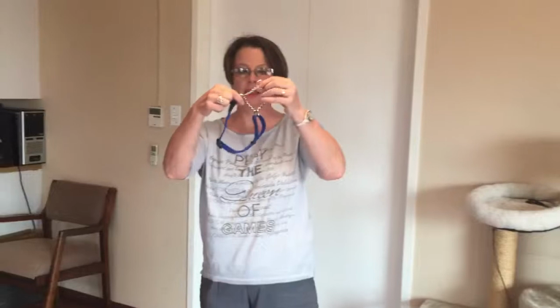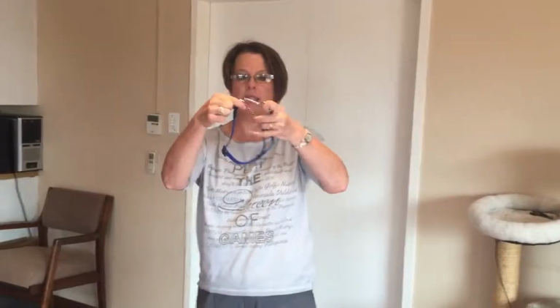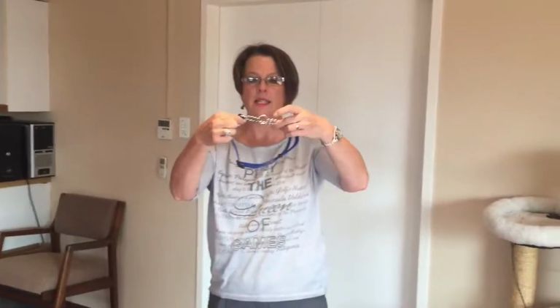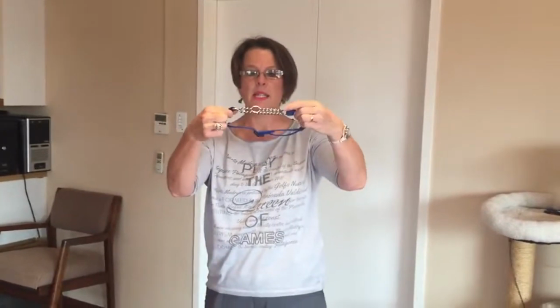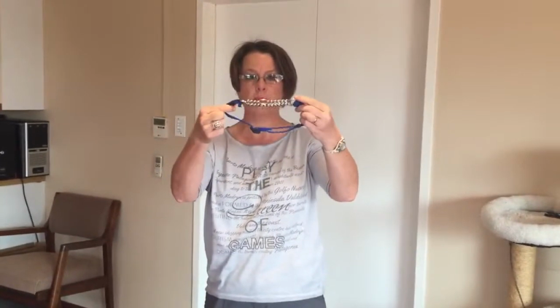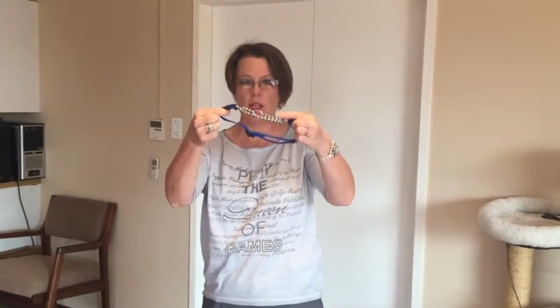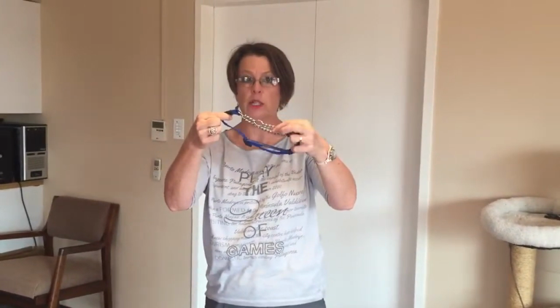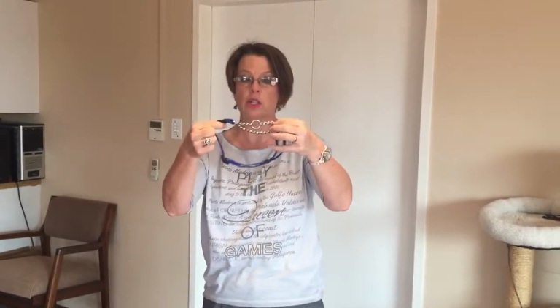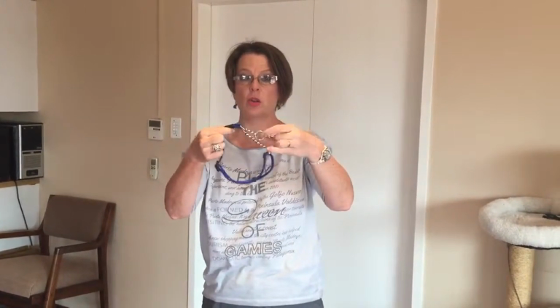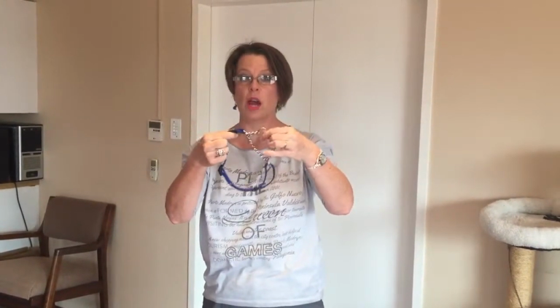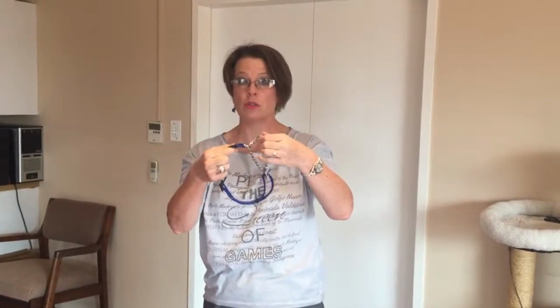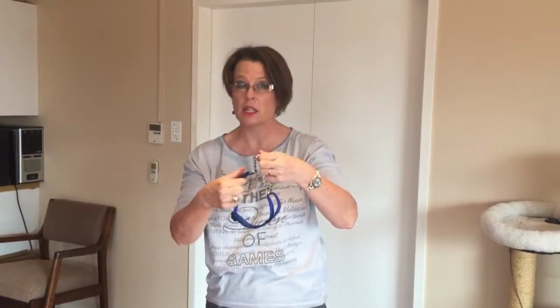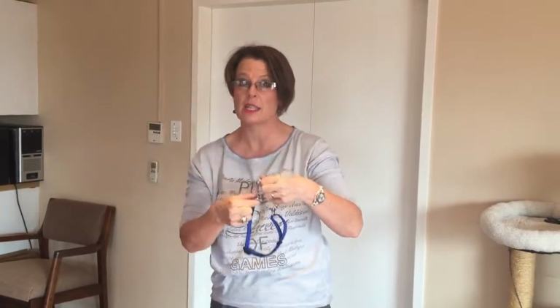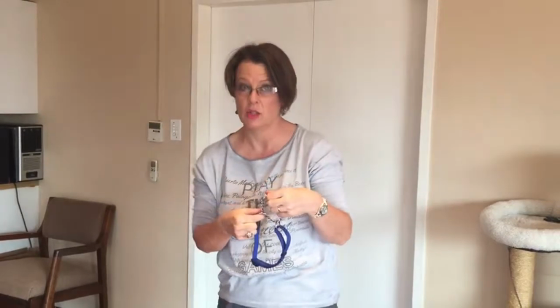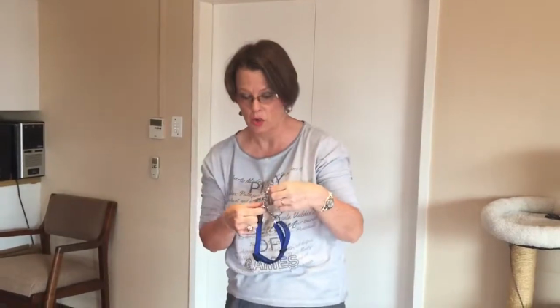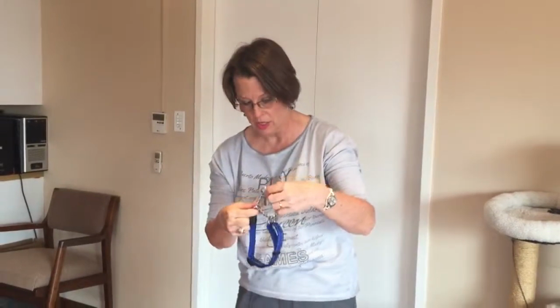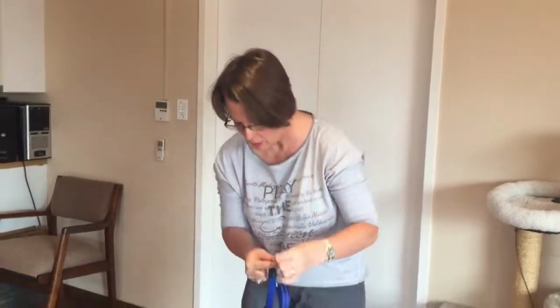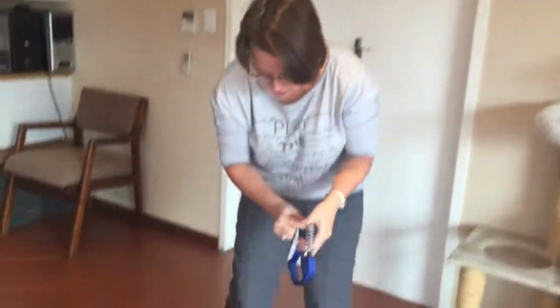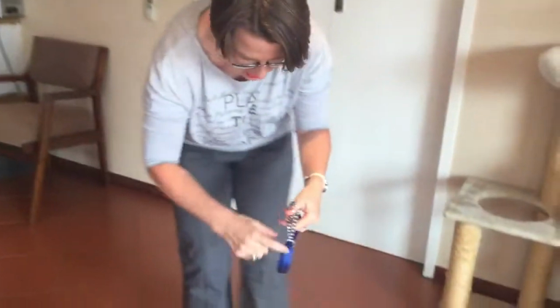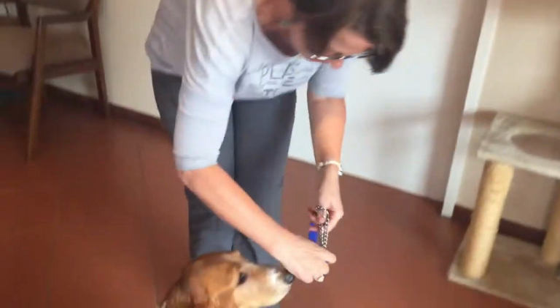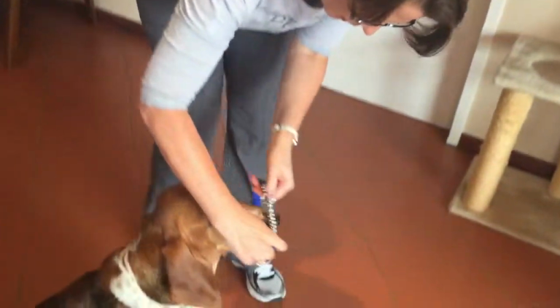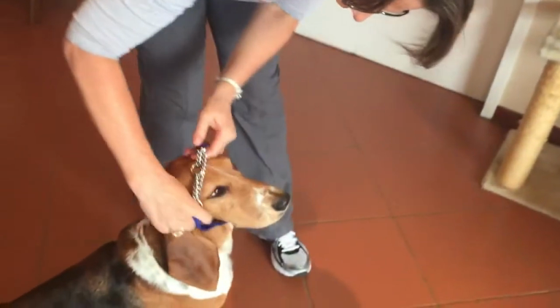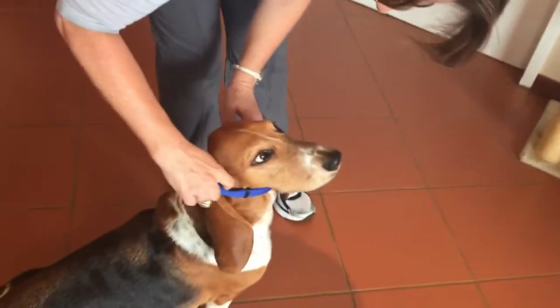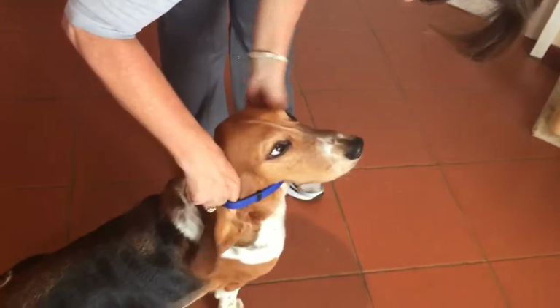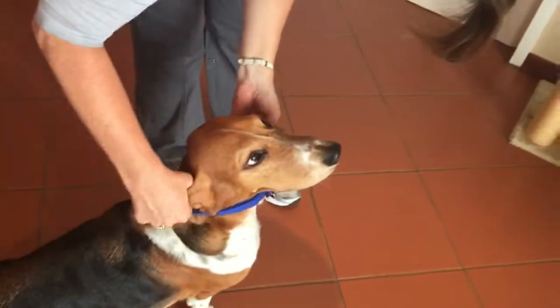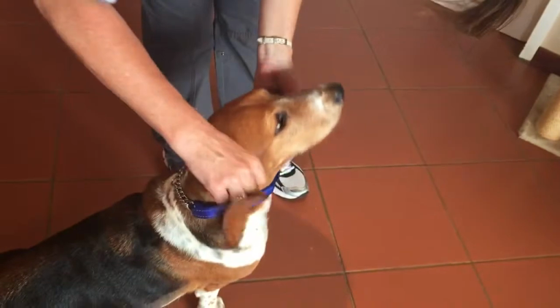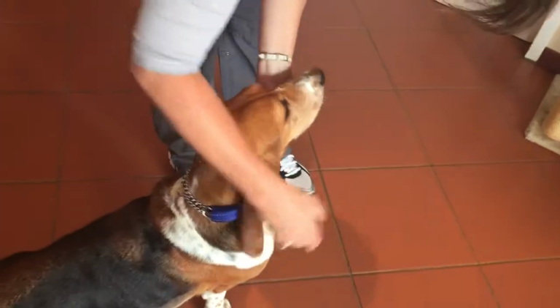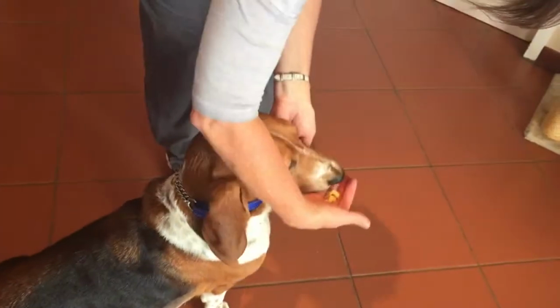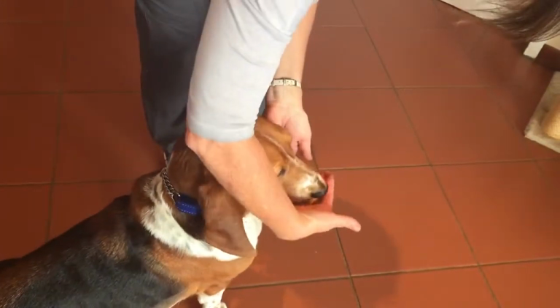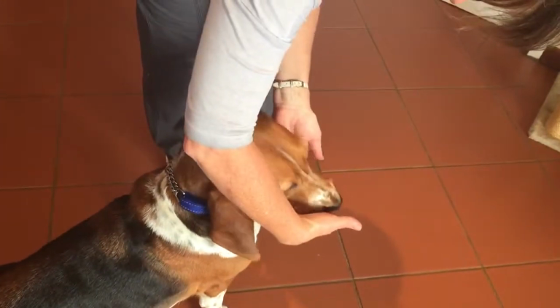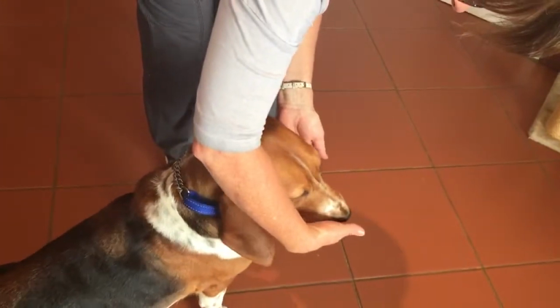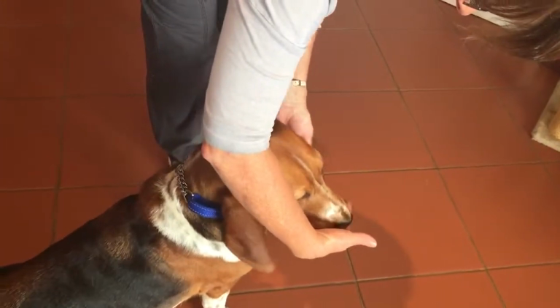This is the semi-slip collar. We just want to show you how to fit the correct size on a dog. We're going to slip it over the head — beware the ears — and give some nice treats.